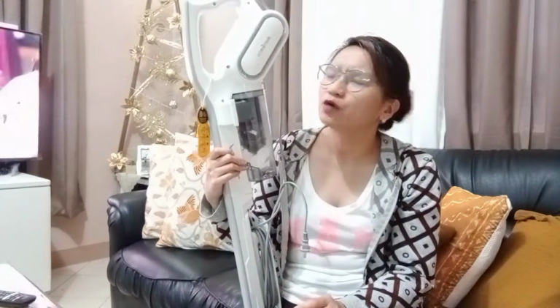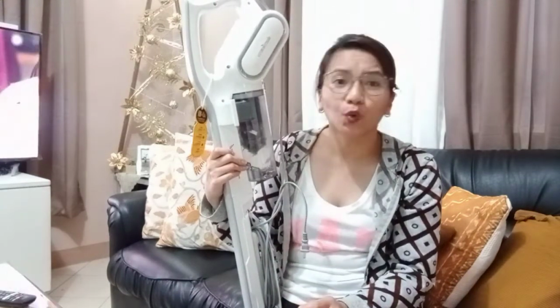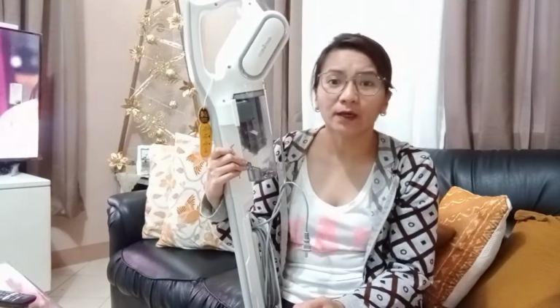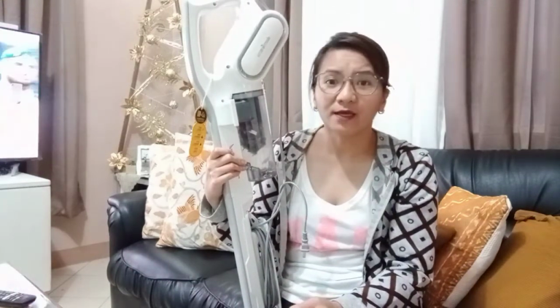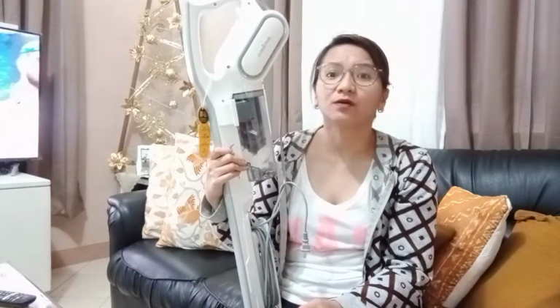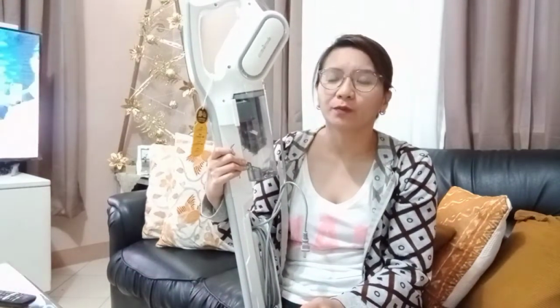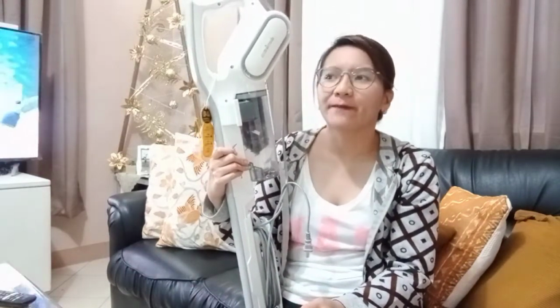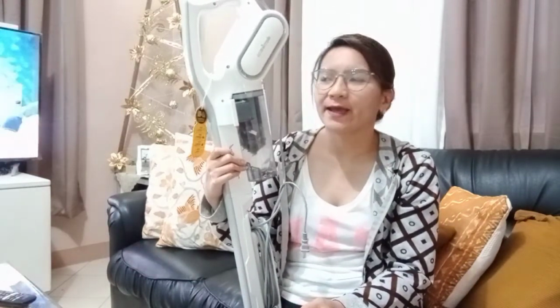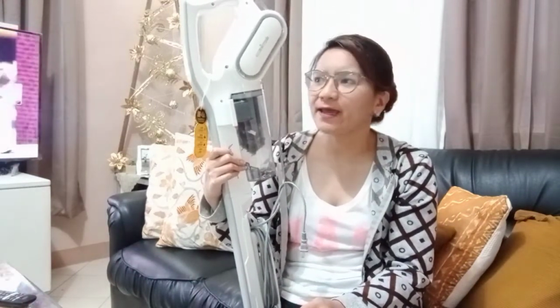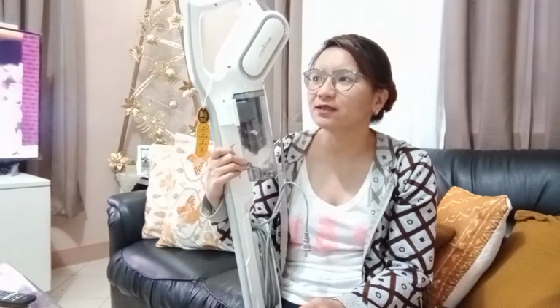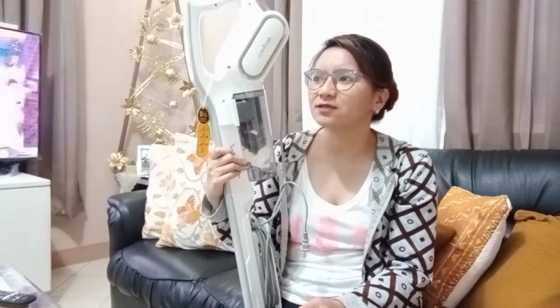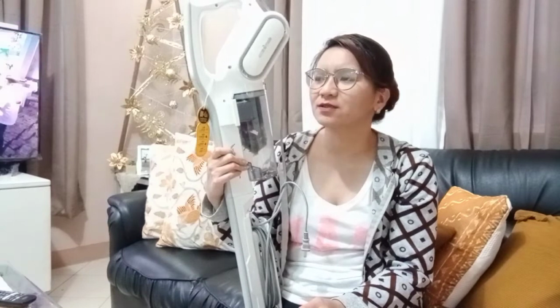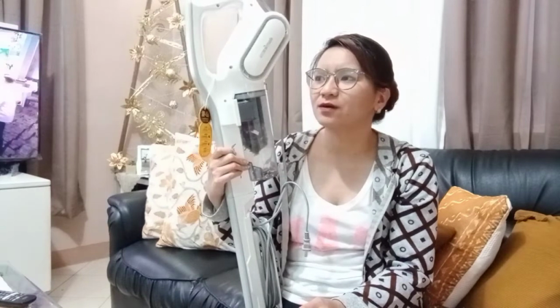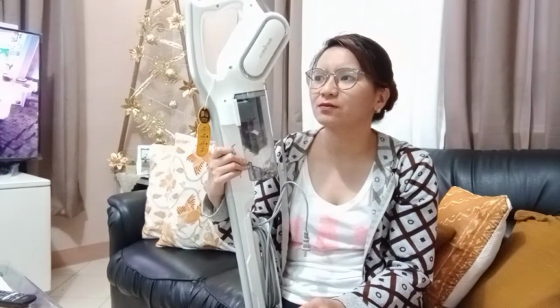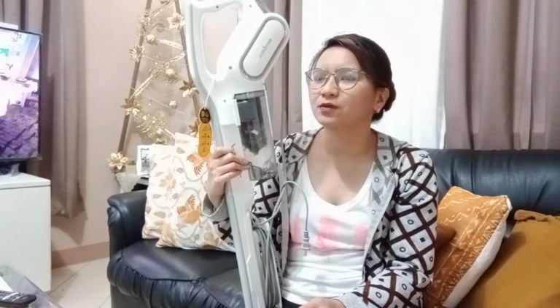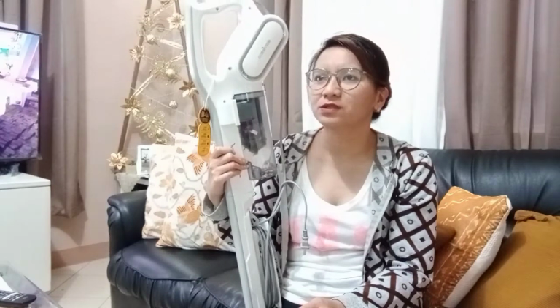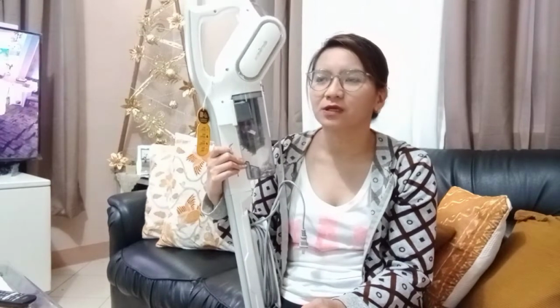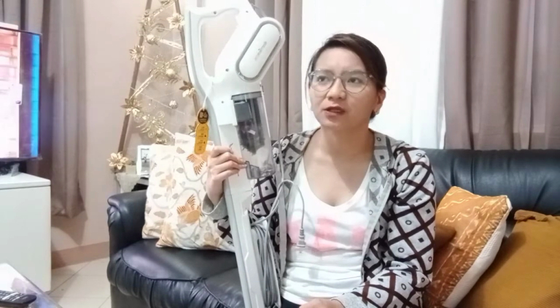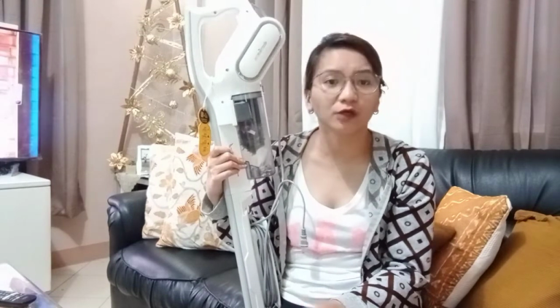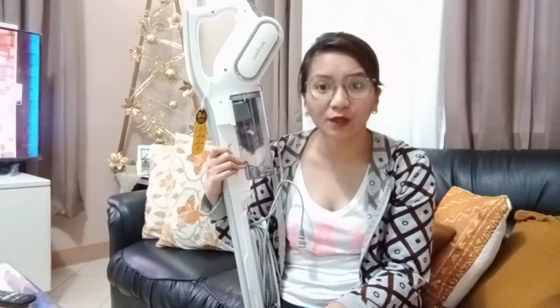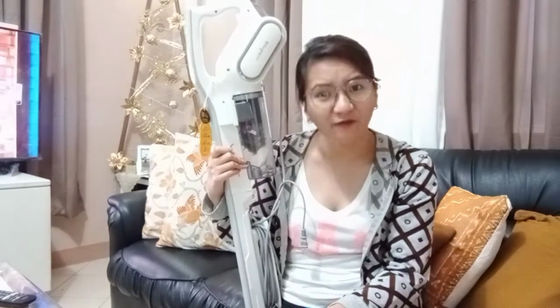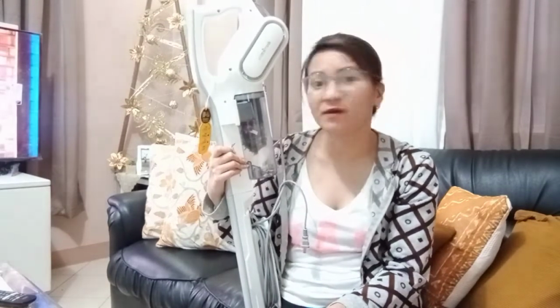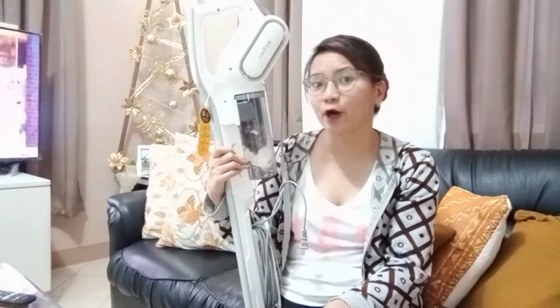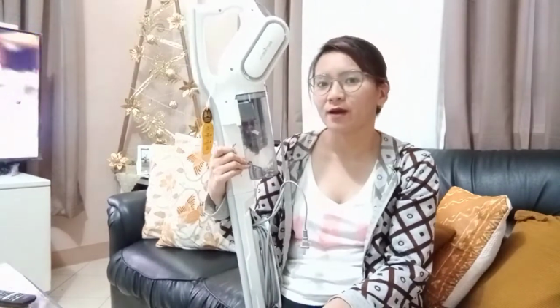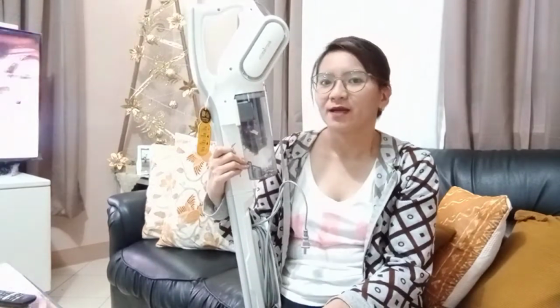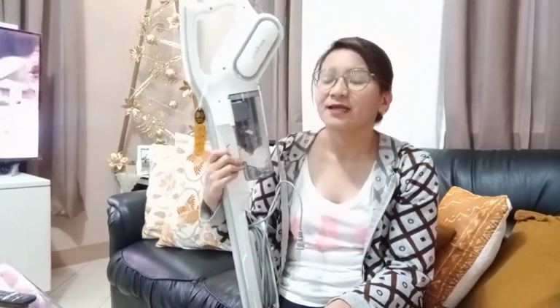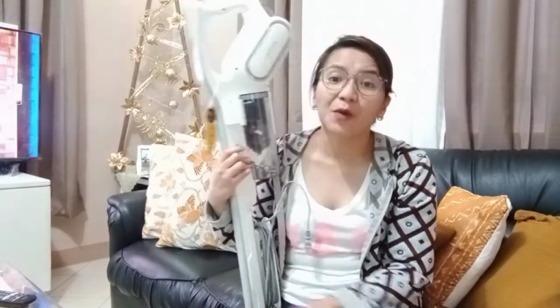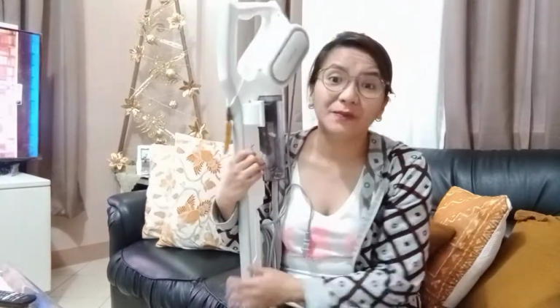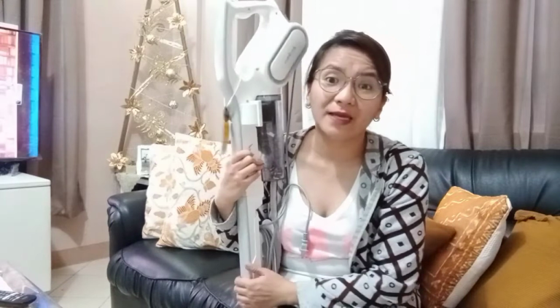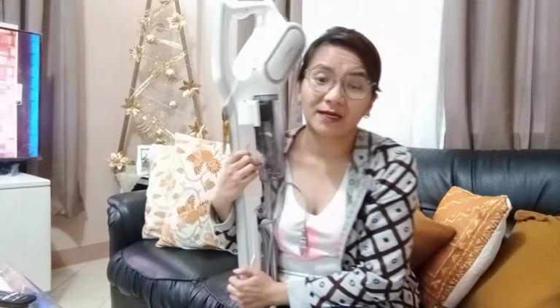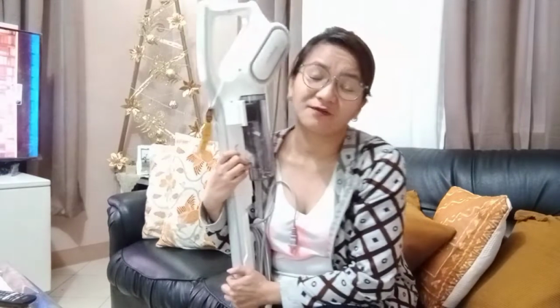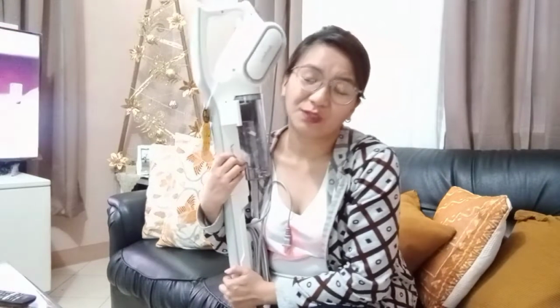I think October pa nito nabili. And it's almost the third week of November, and ngayon lang ako magbibigay ng review dito.